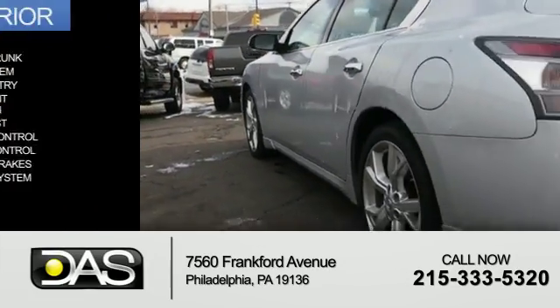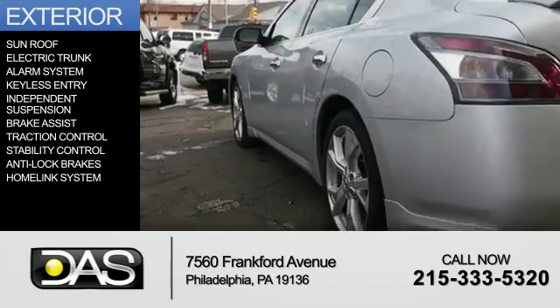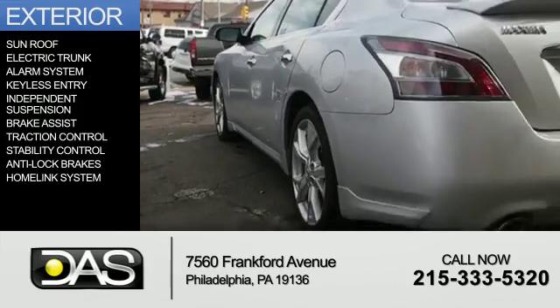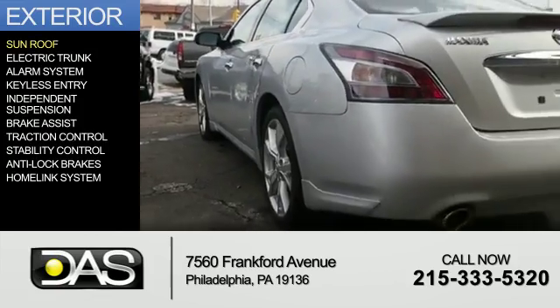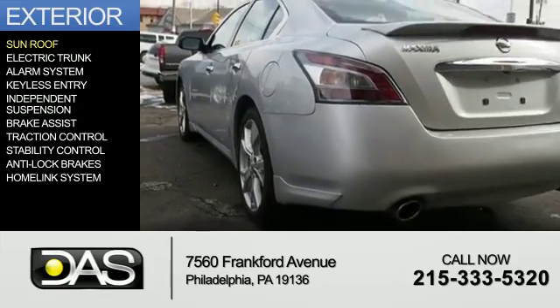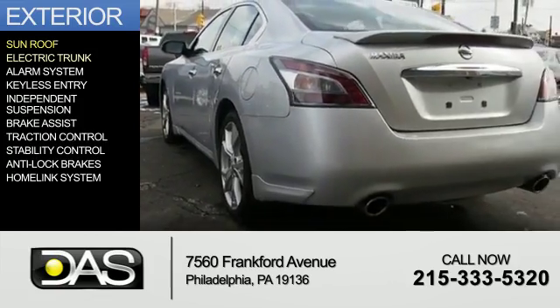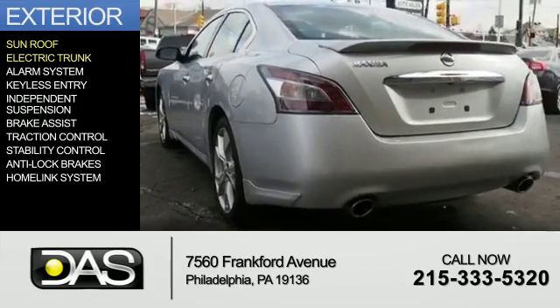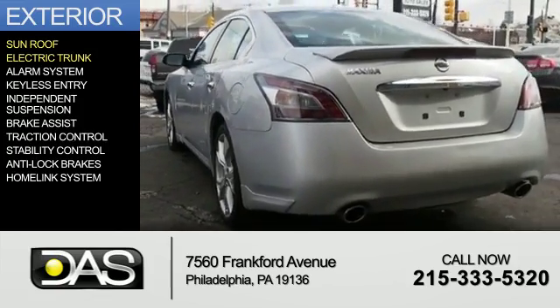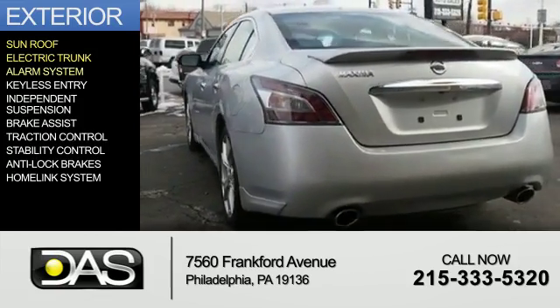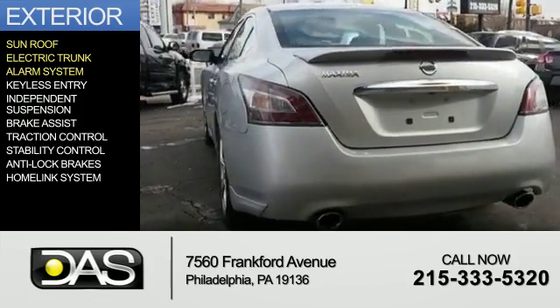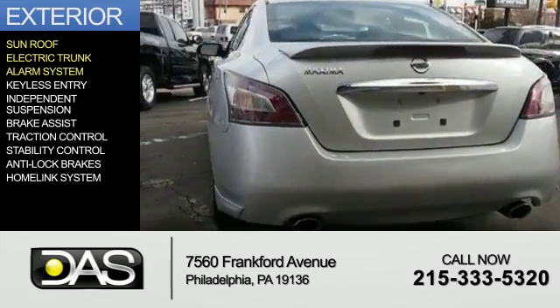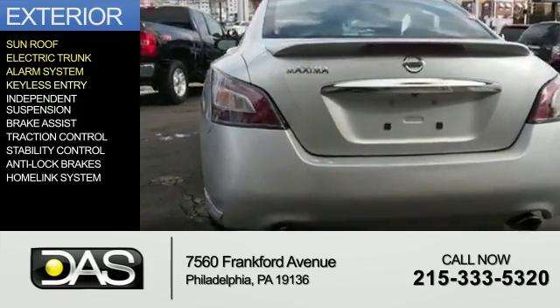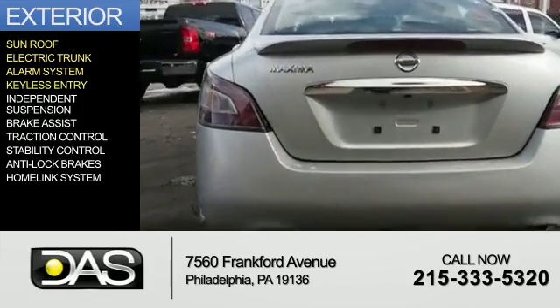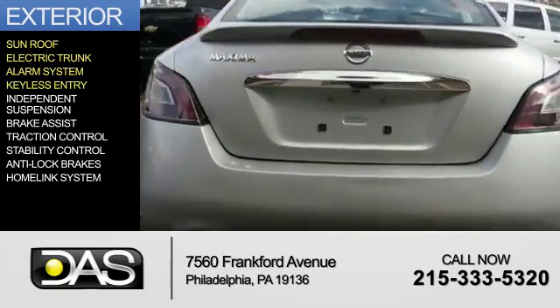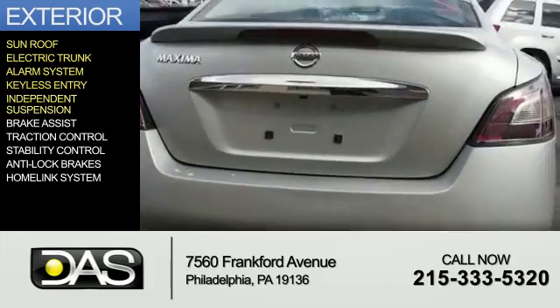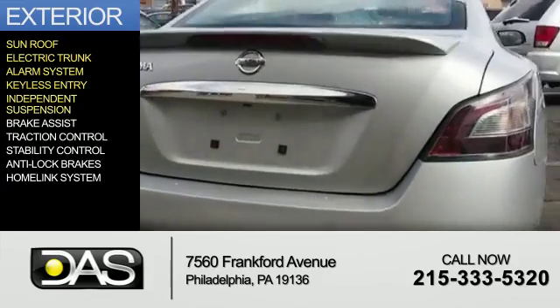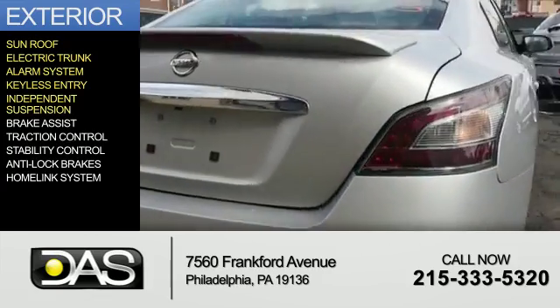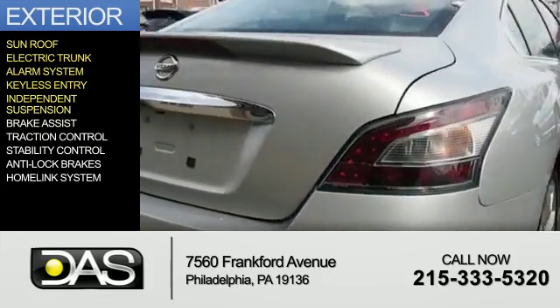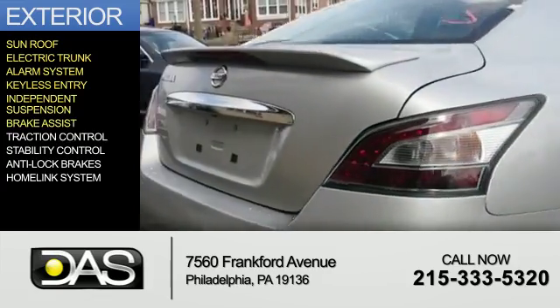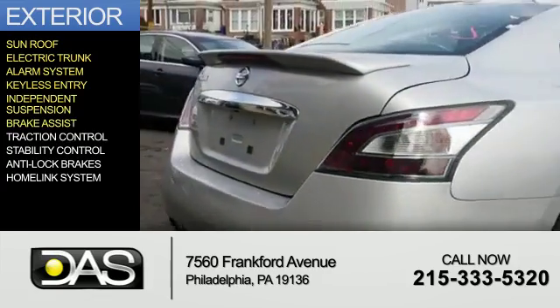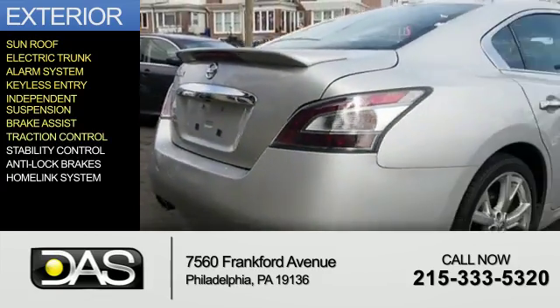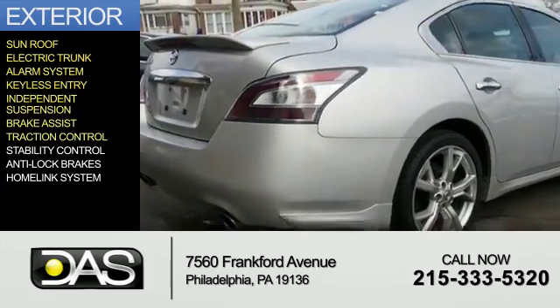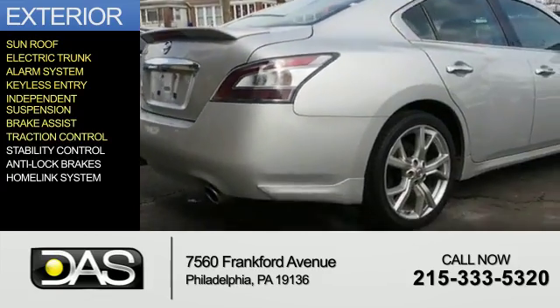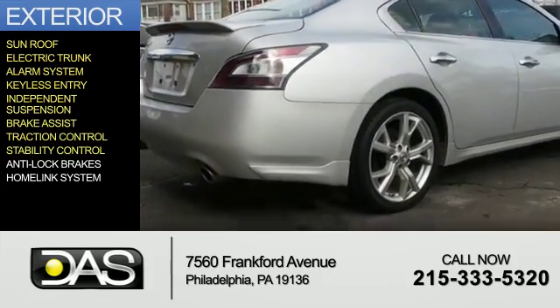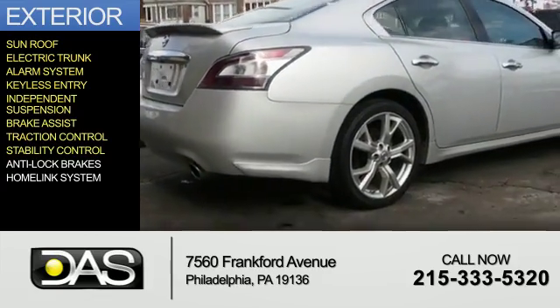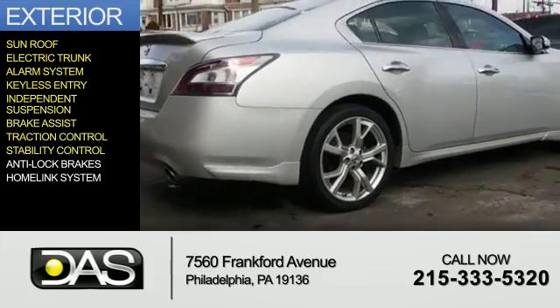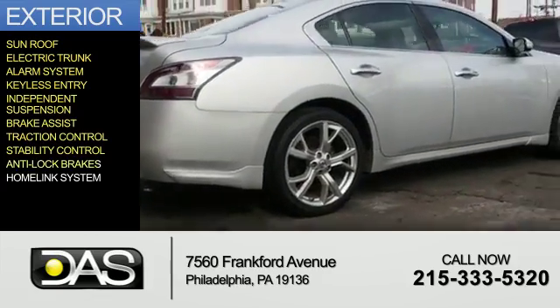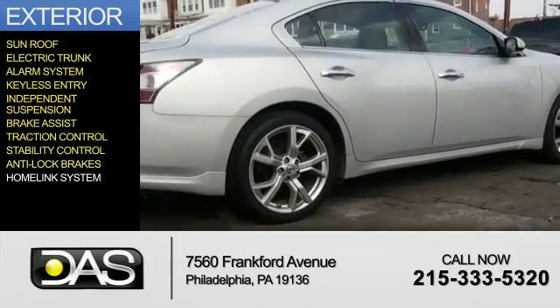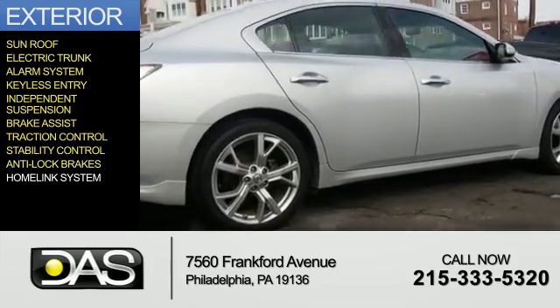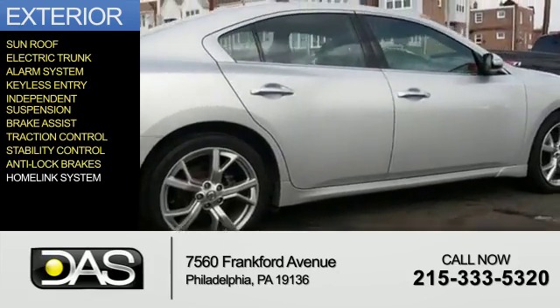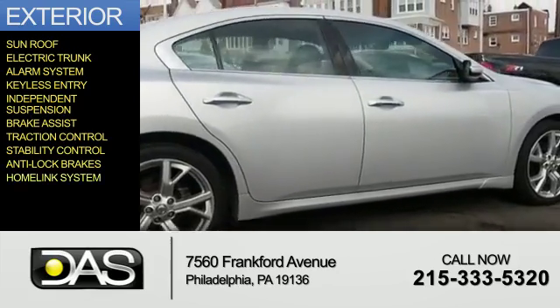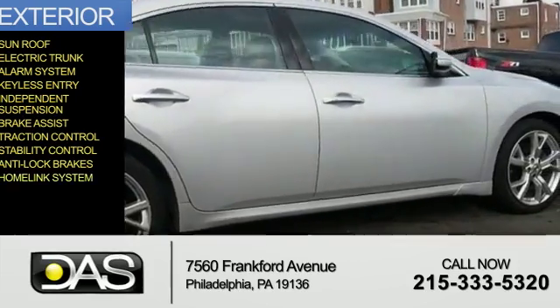The features include a sunroof, electric trunk, an alarm system, keyless entry, independent suspension, brake assist, traction control, stability control, anti-lock brakes, and a home-link system.